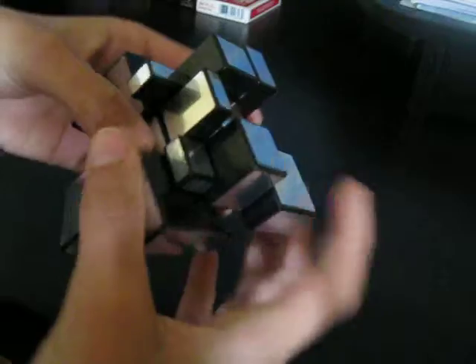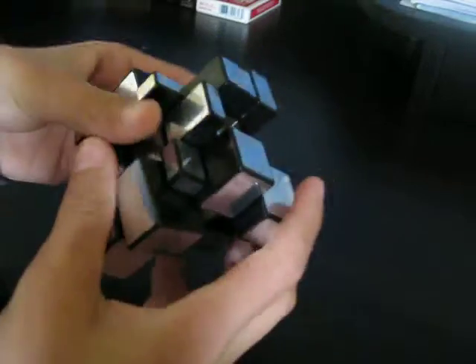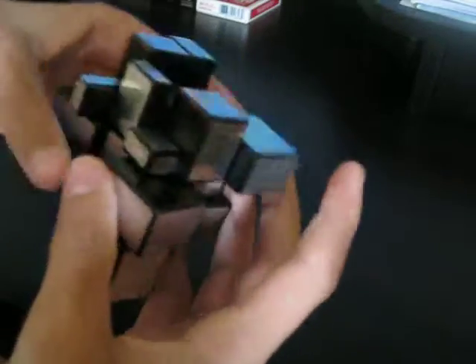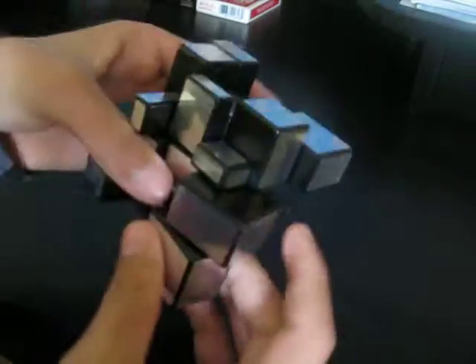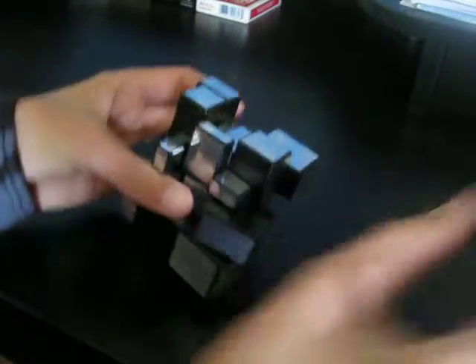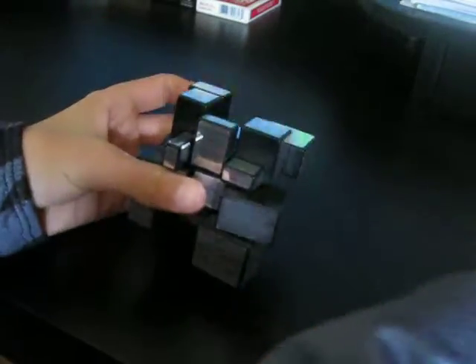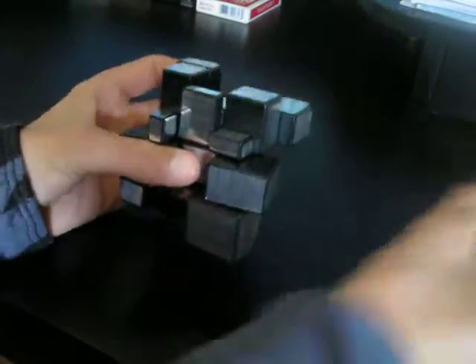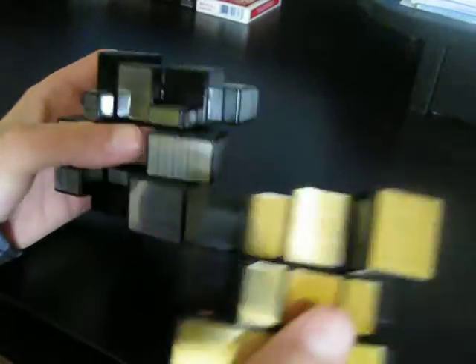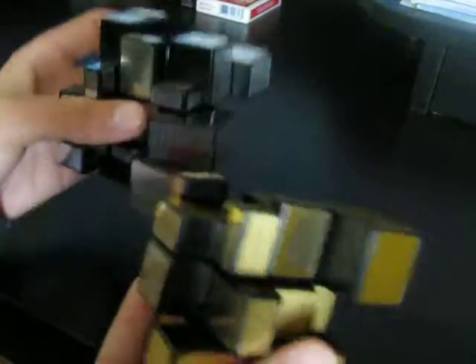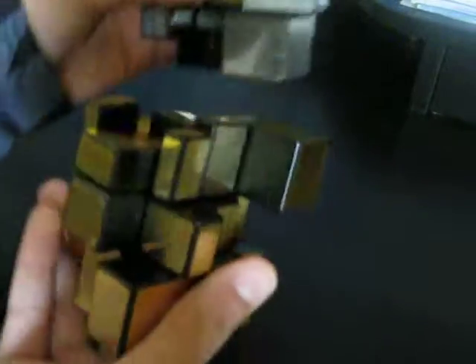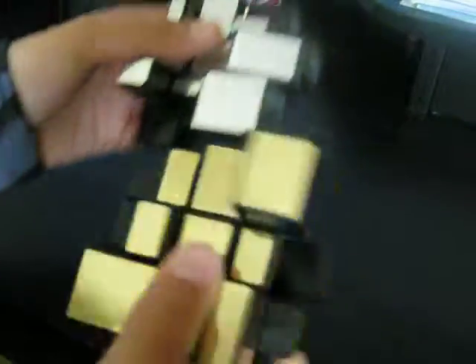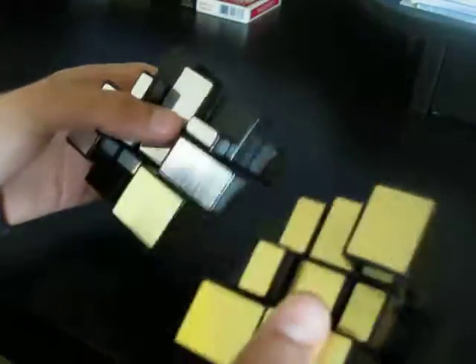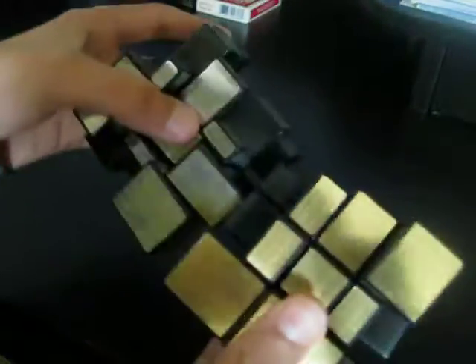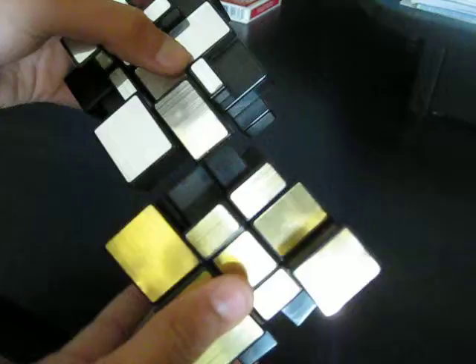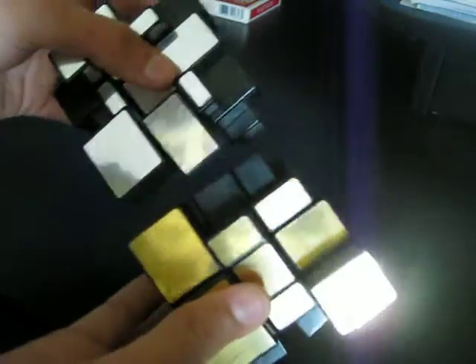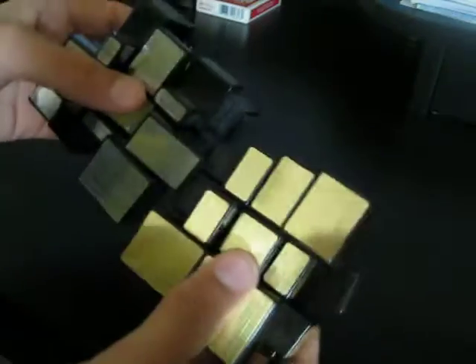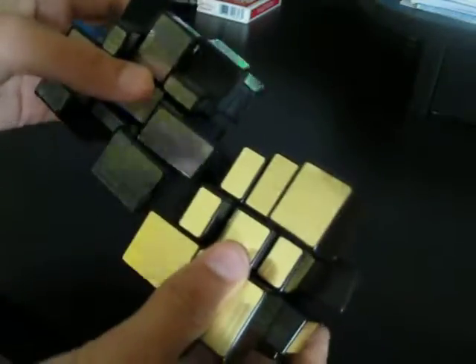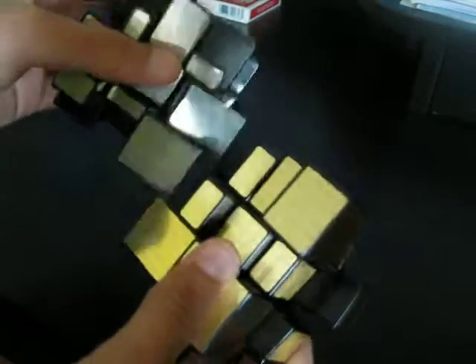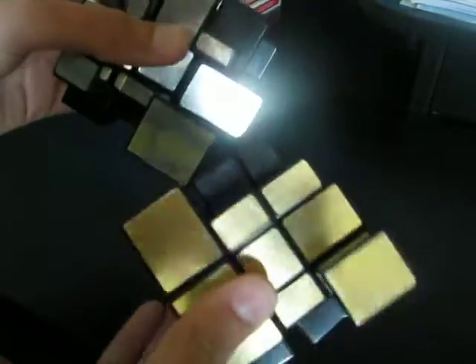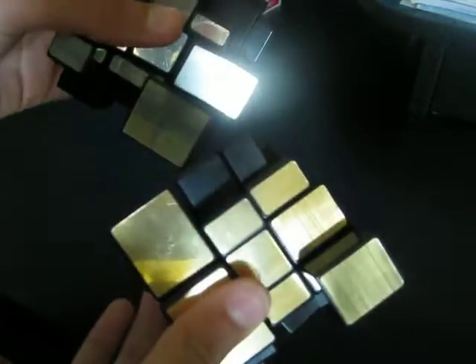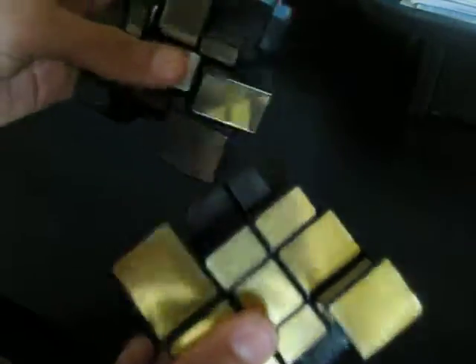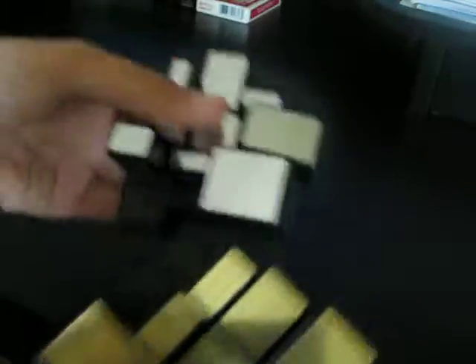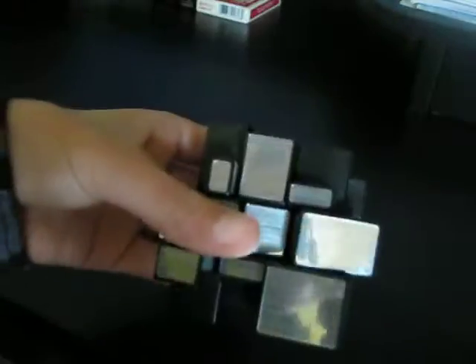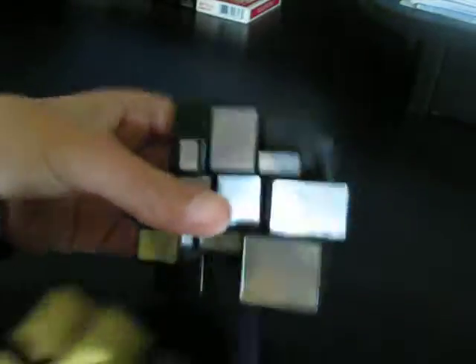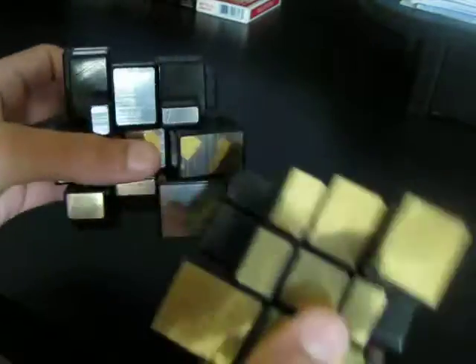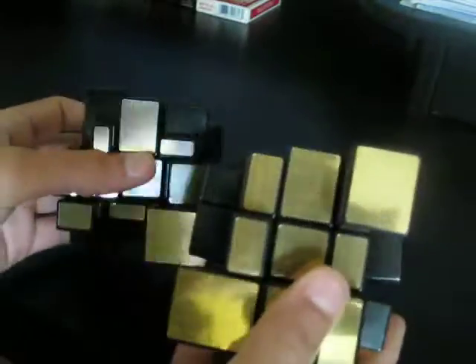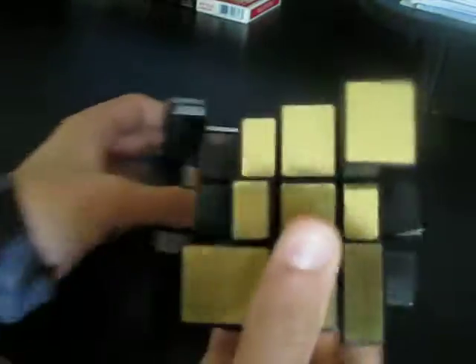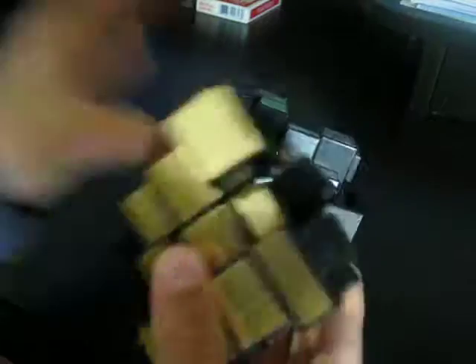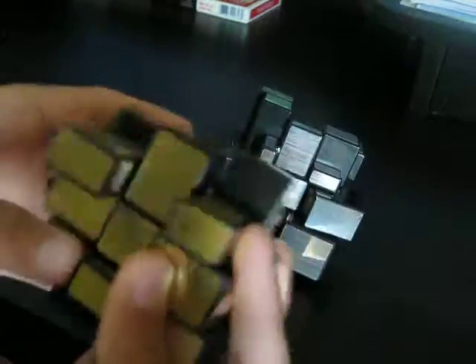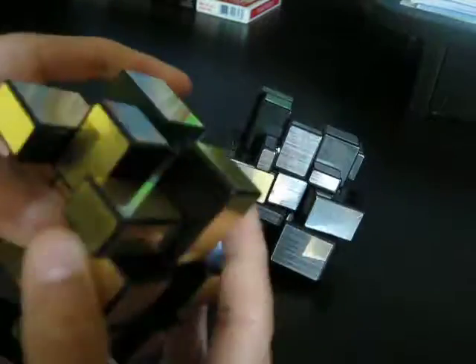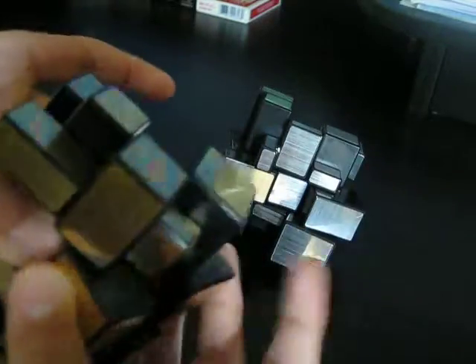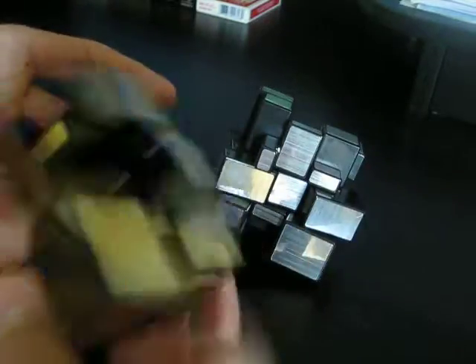I like this so much that I also got the Golden Shang Shao Mirror Cube. It's the same thing, but it's Golden. Silver and Gold — so it's also the same speed.